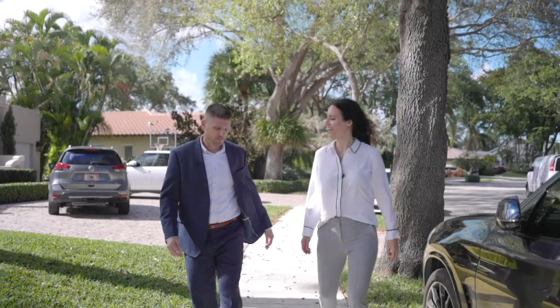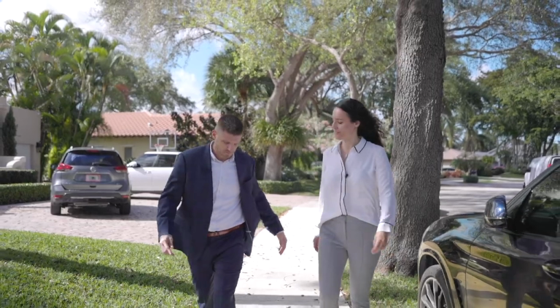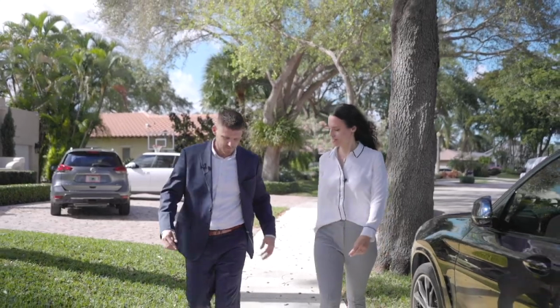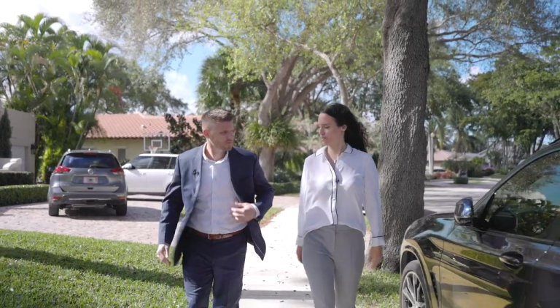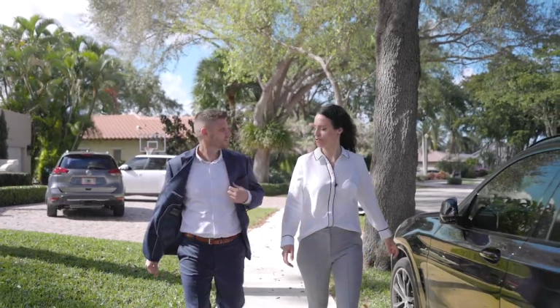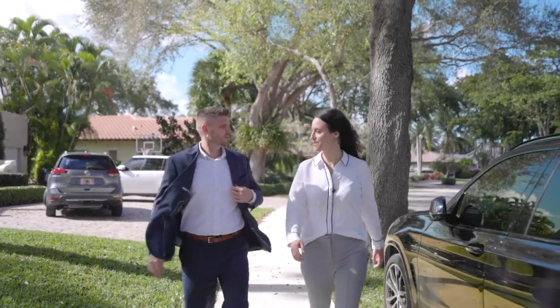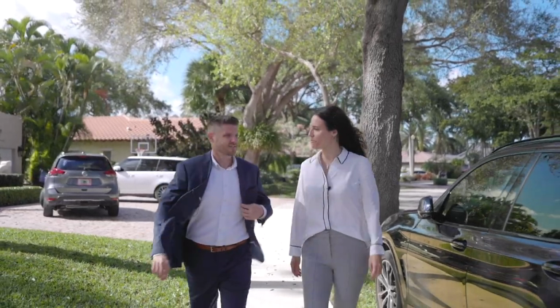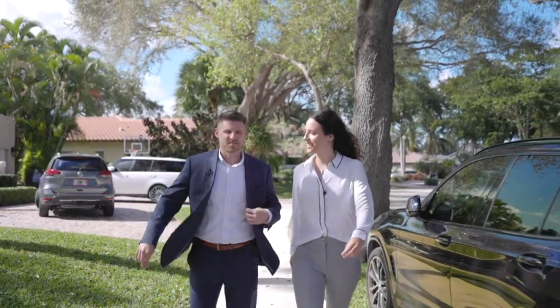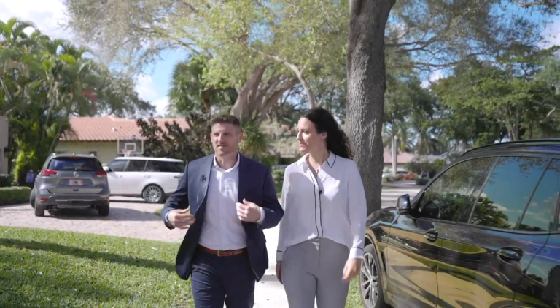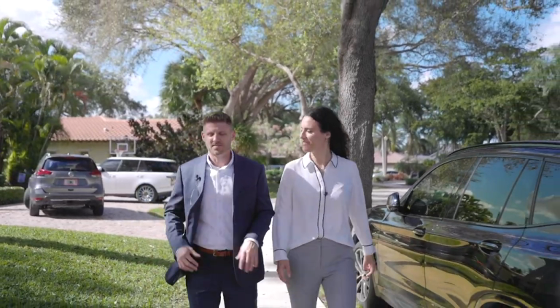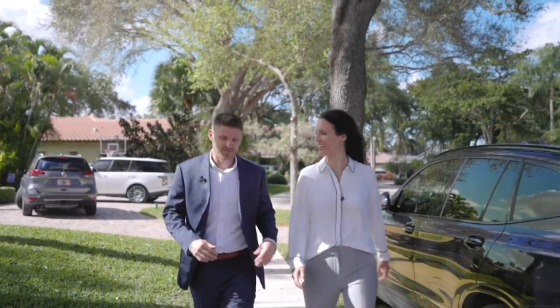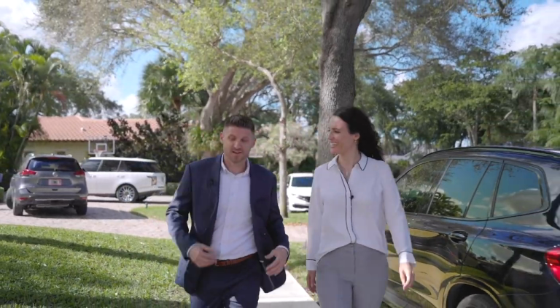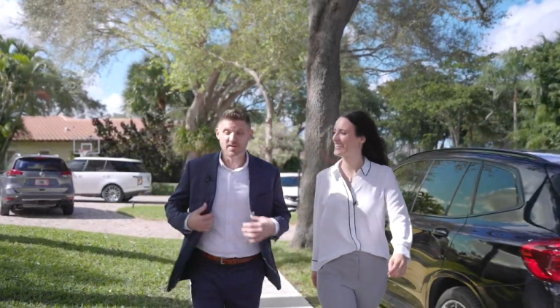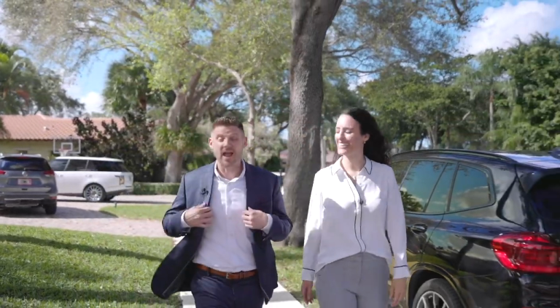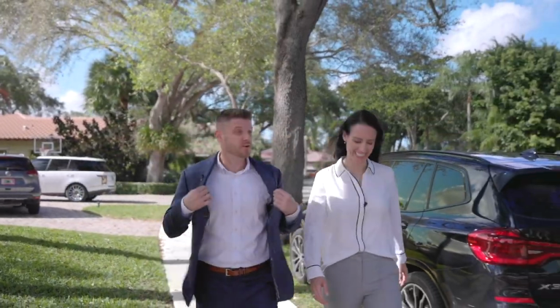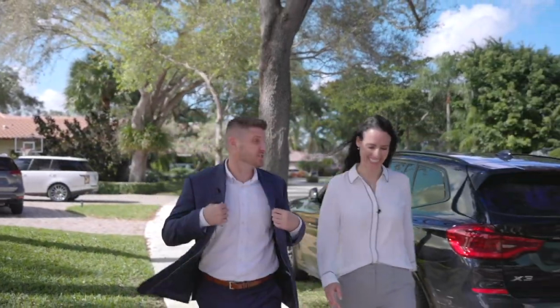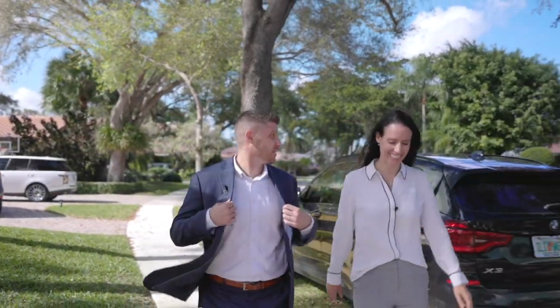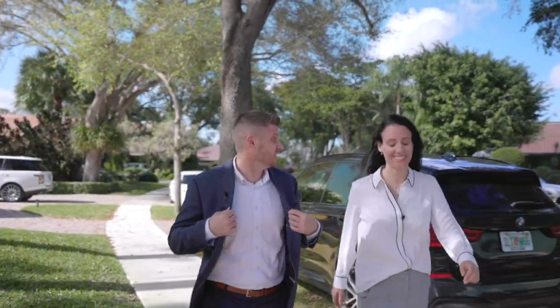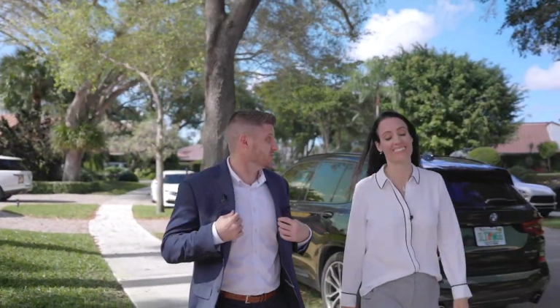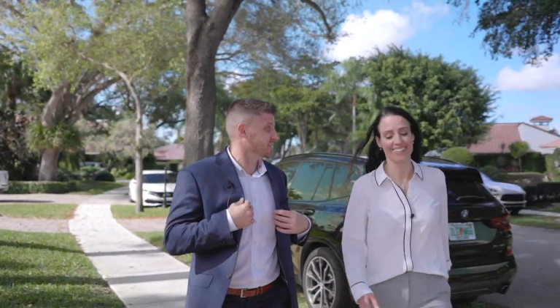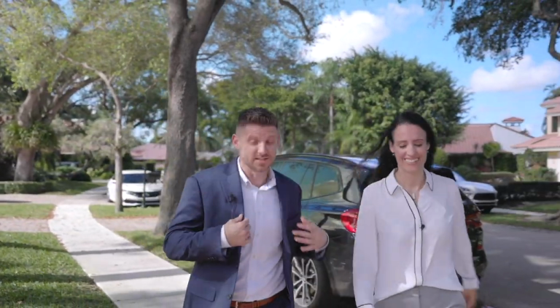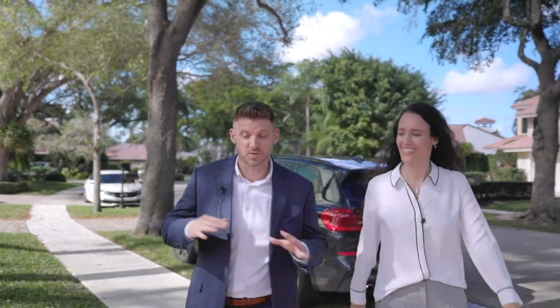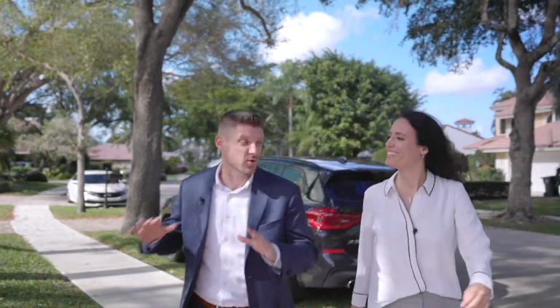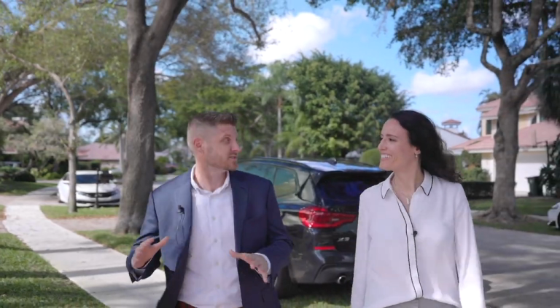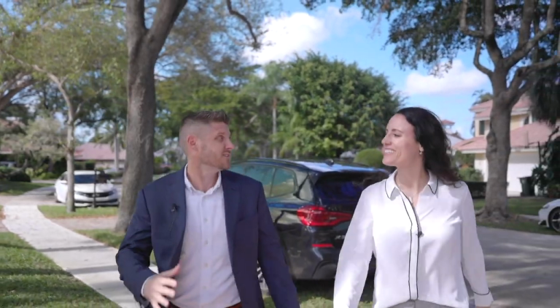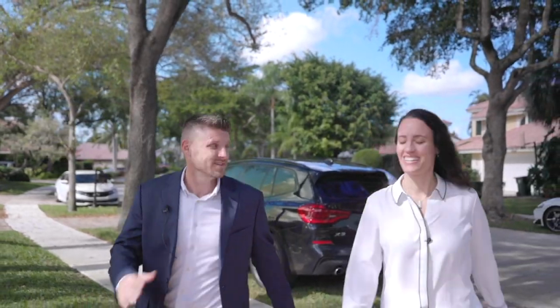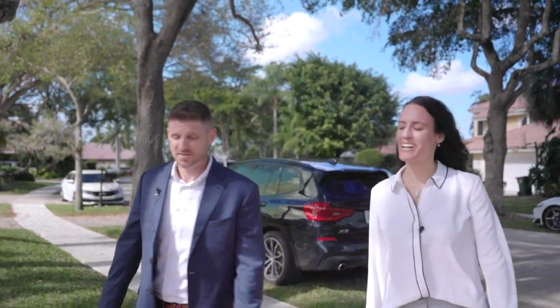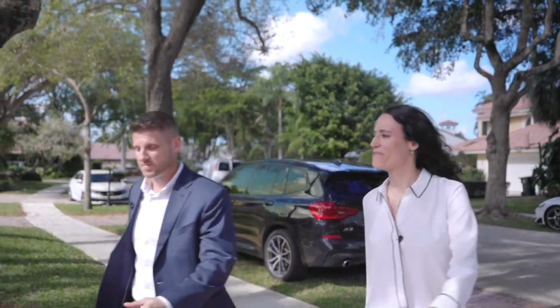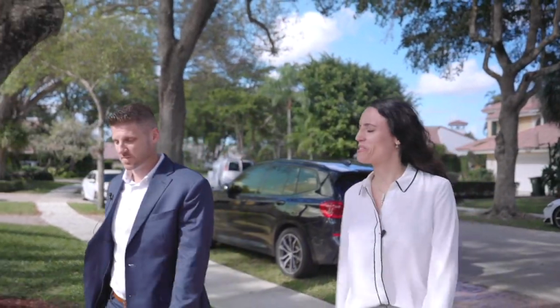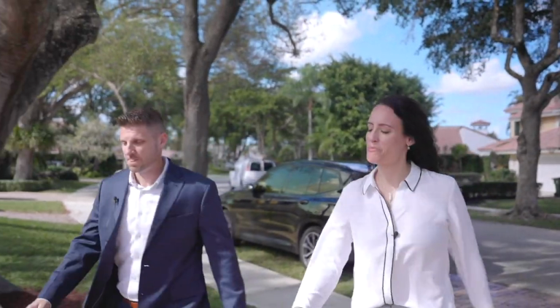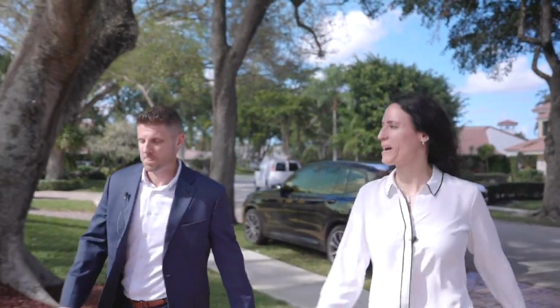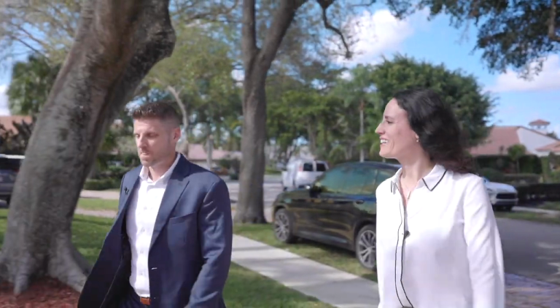Hey Chris, you're so dressed up today. What's going on? Yeah, I had to put on a jacket for this new listing. It is gorgeous. I can't wait to hear more about it.